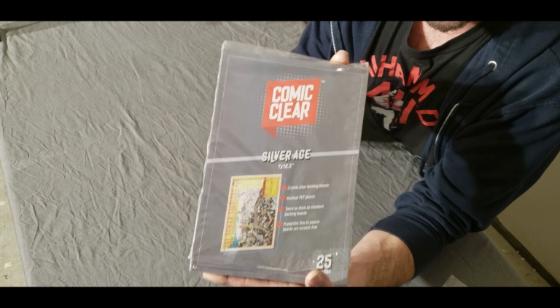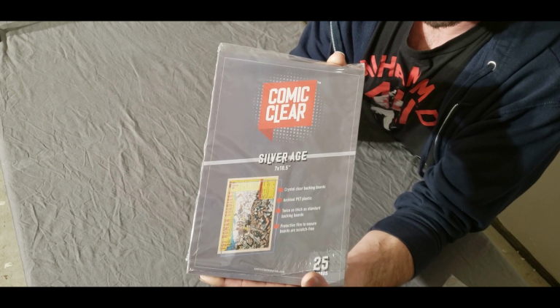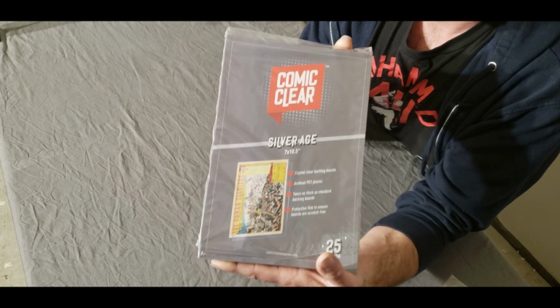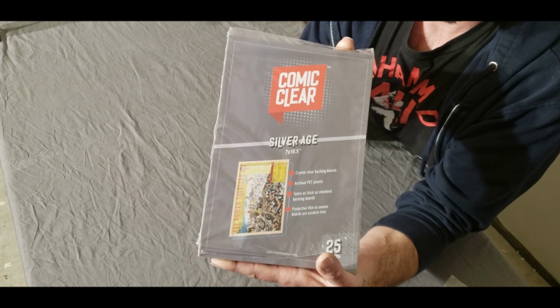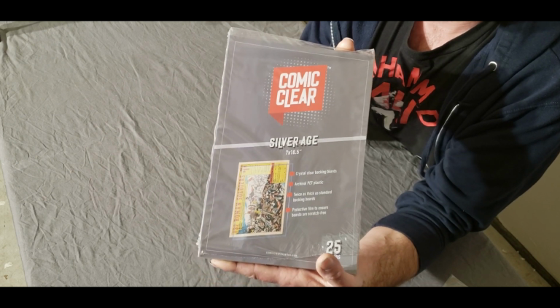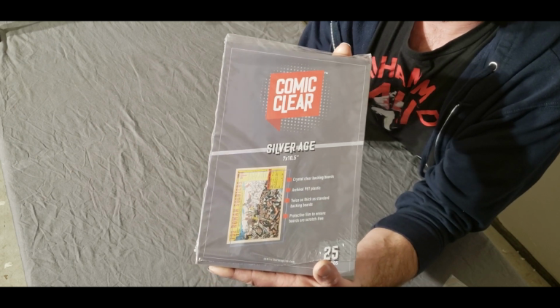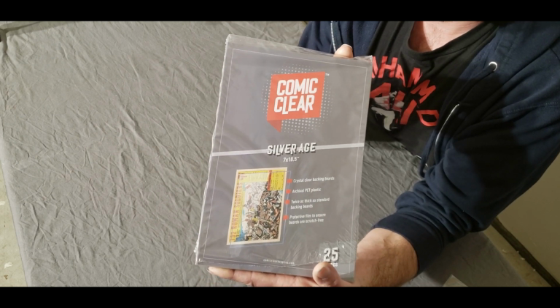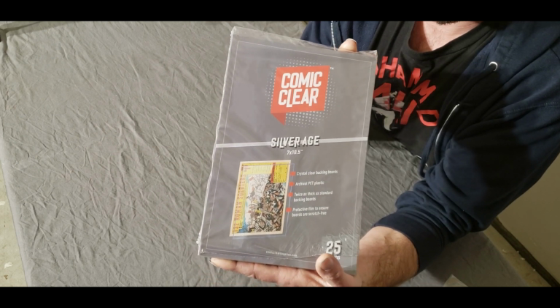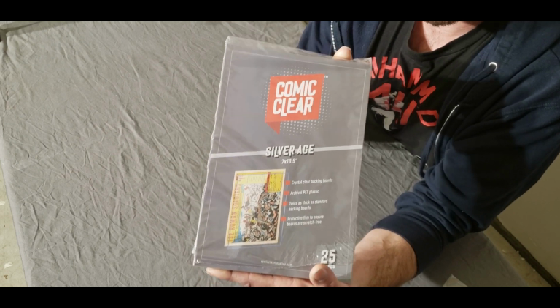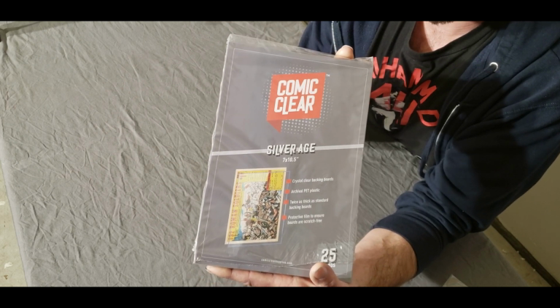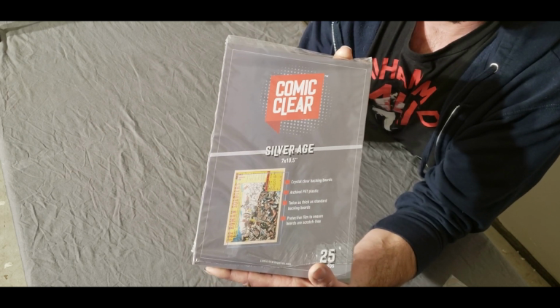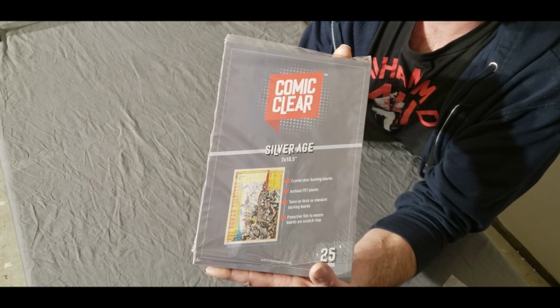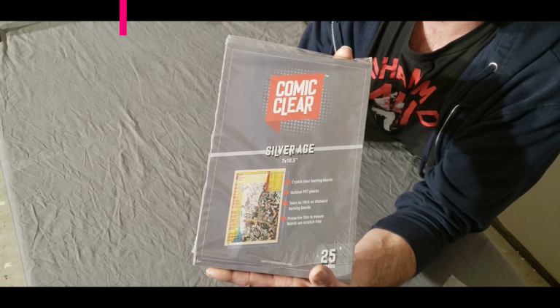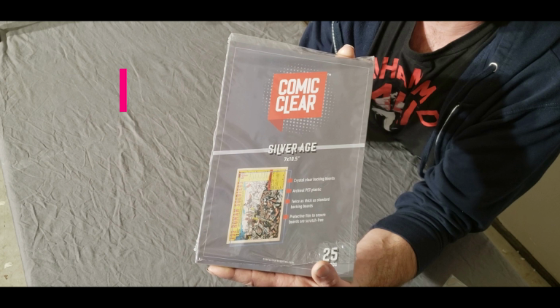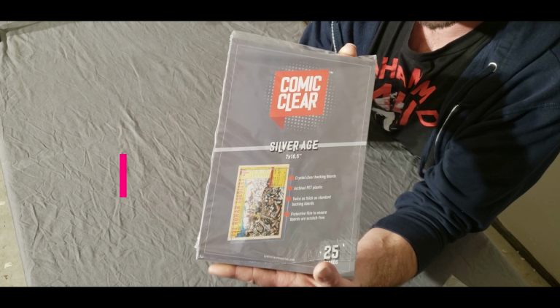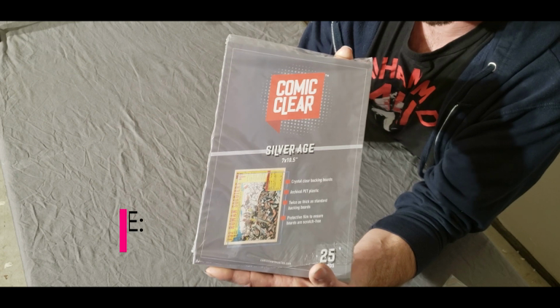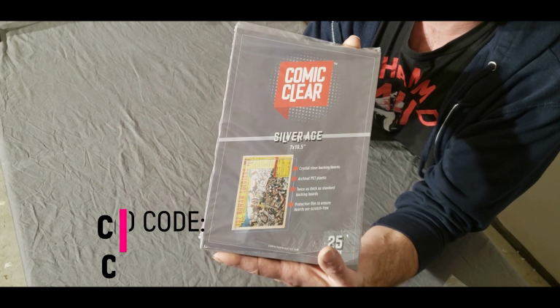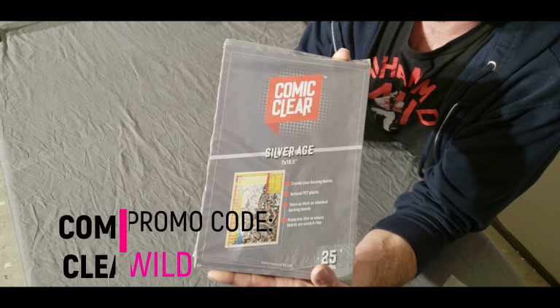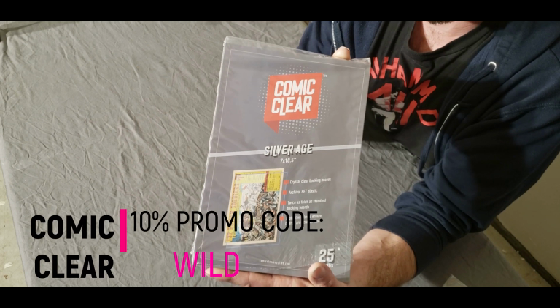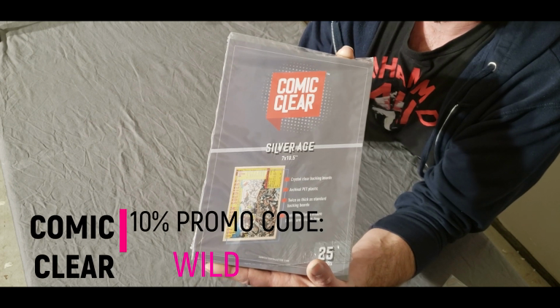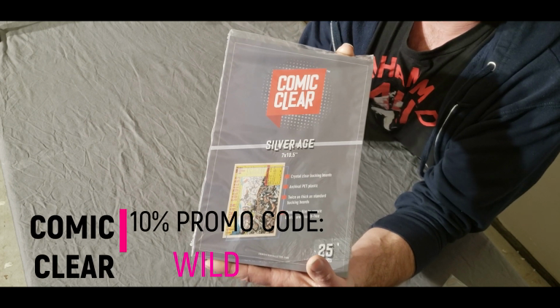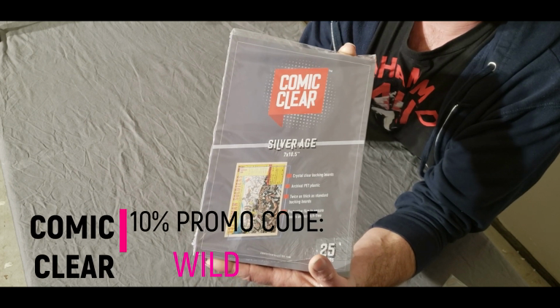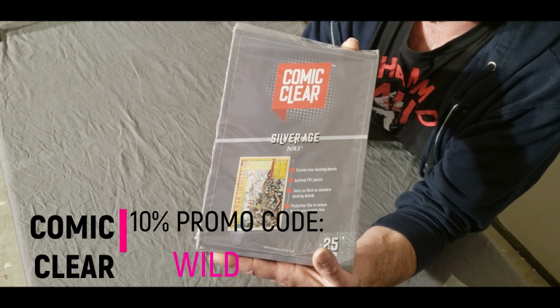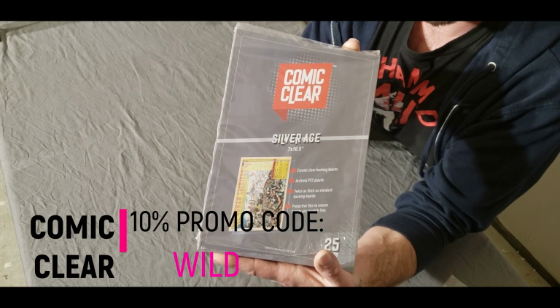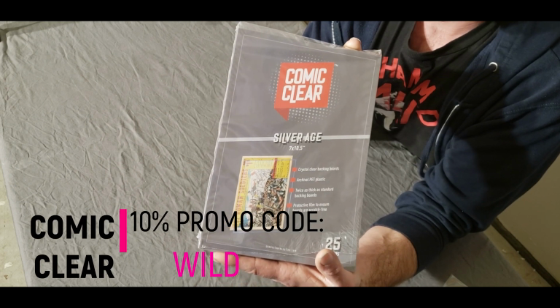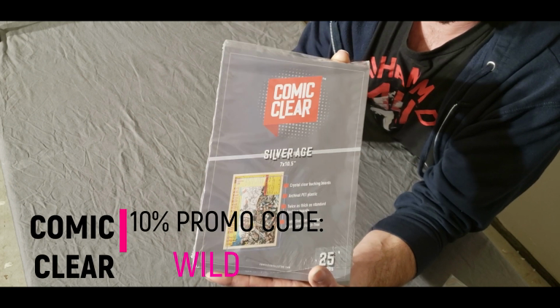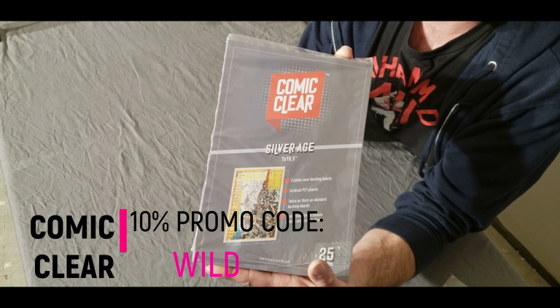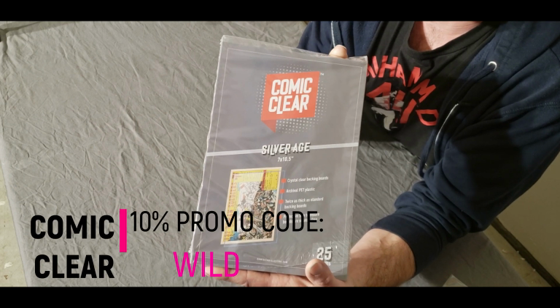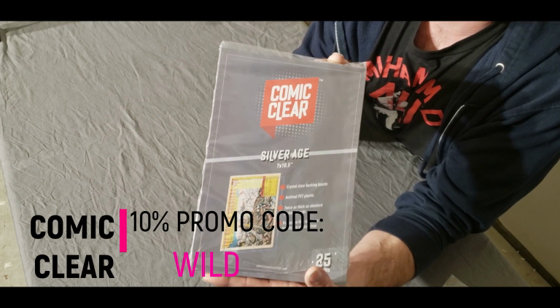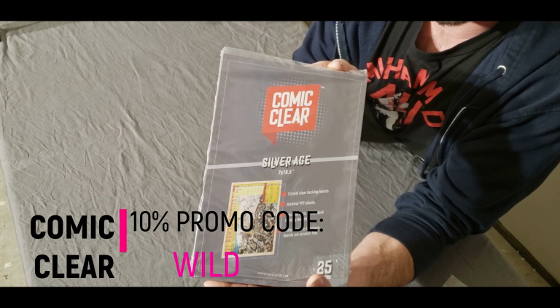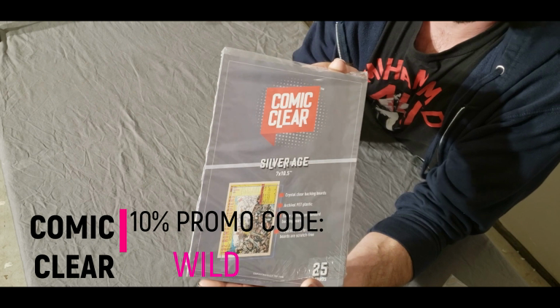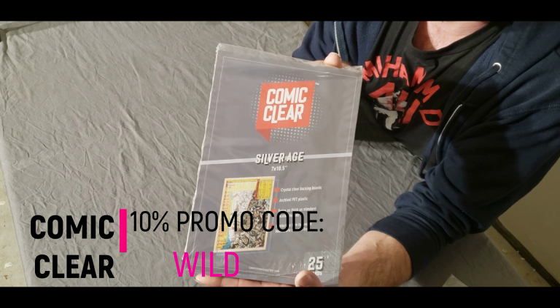I do have a promo code, which is WILD — W-I-L-D — and it saves you 10%. I'll go ahead and share that link for you guys; it'll be in the description or in the post, as well as in the video.